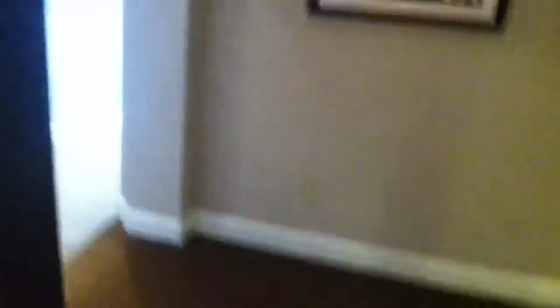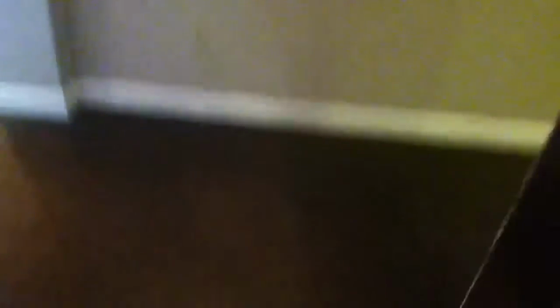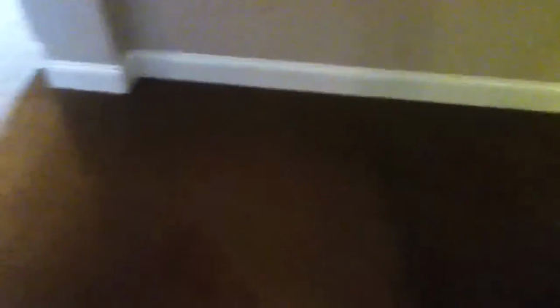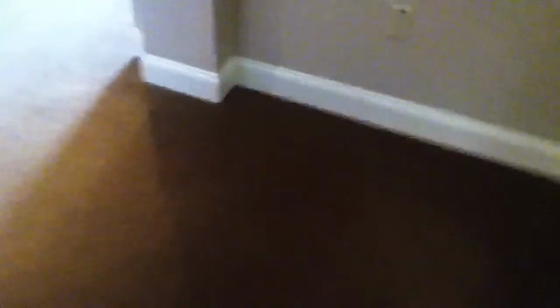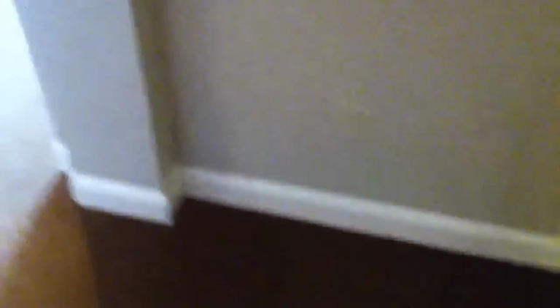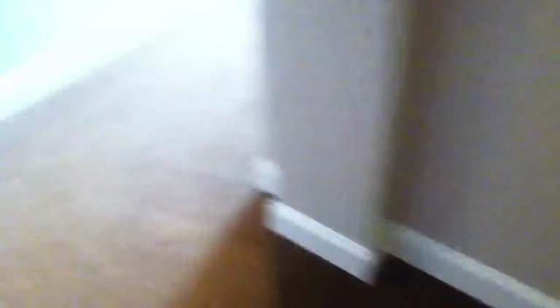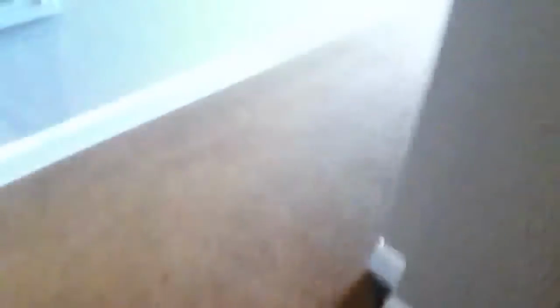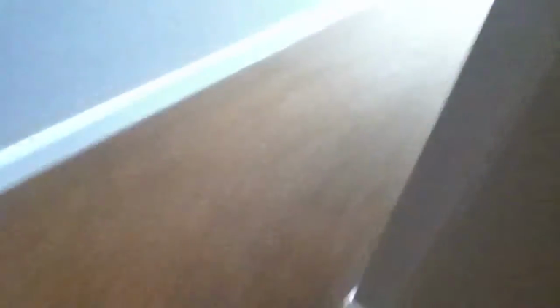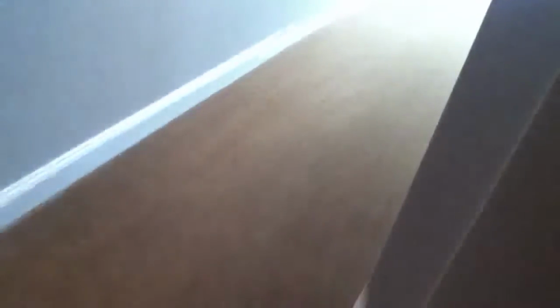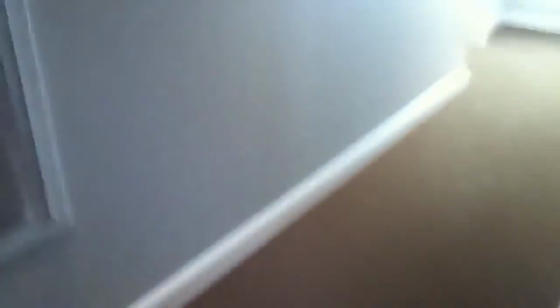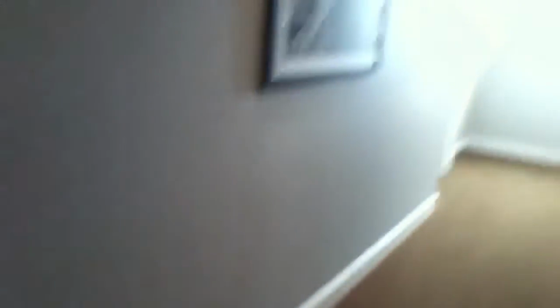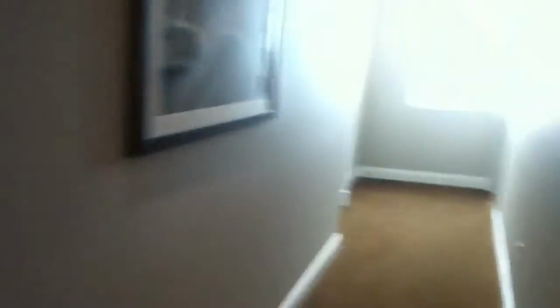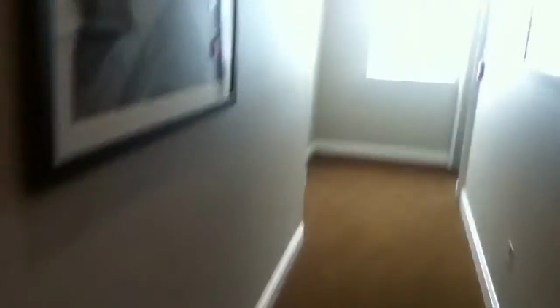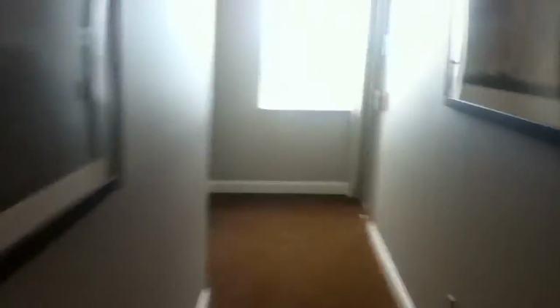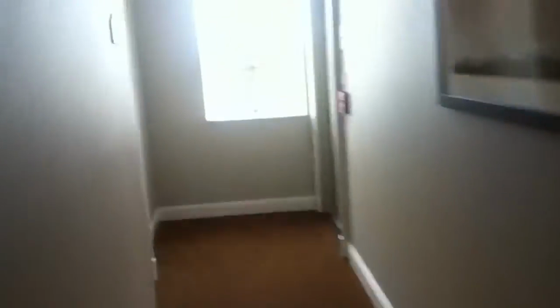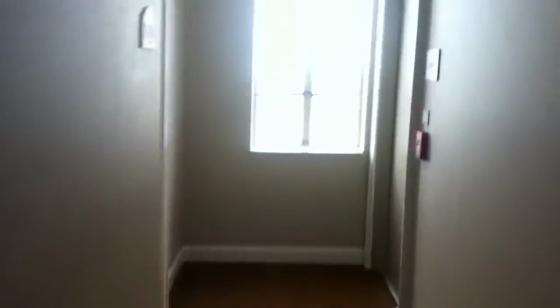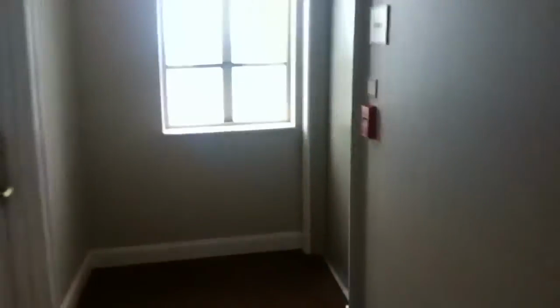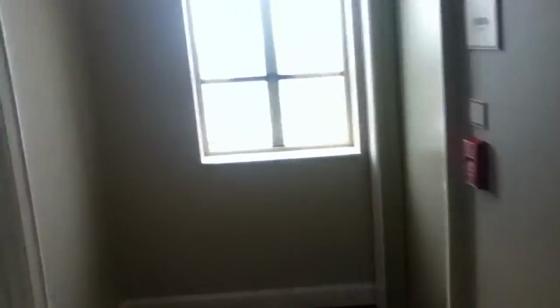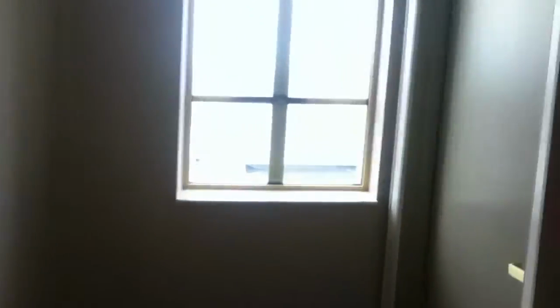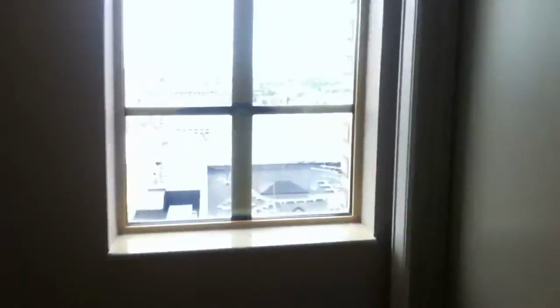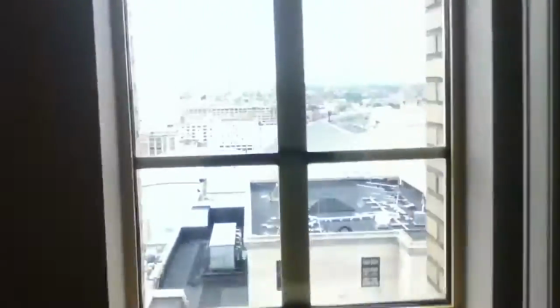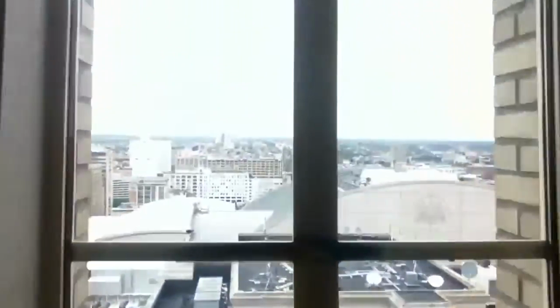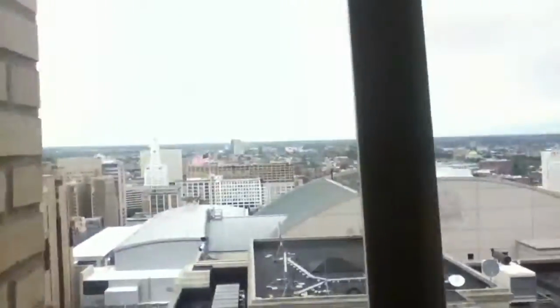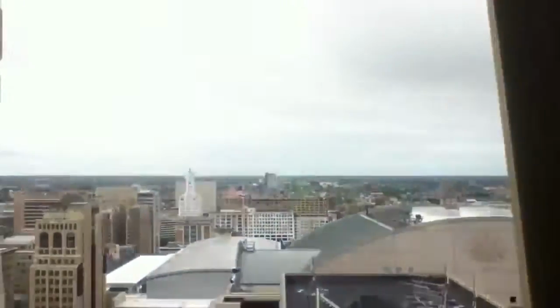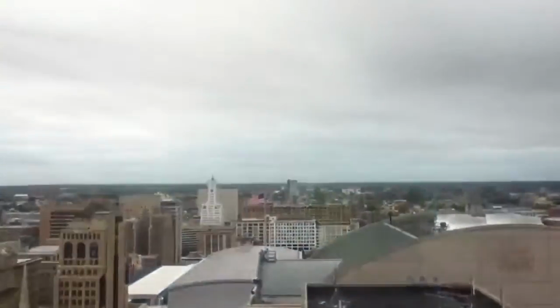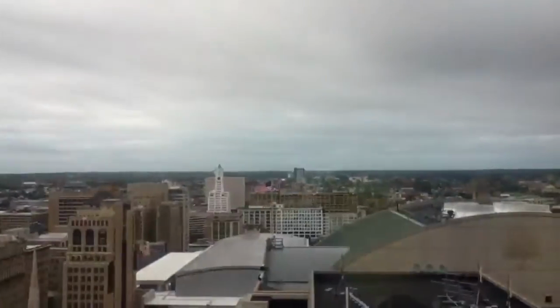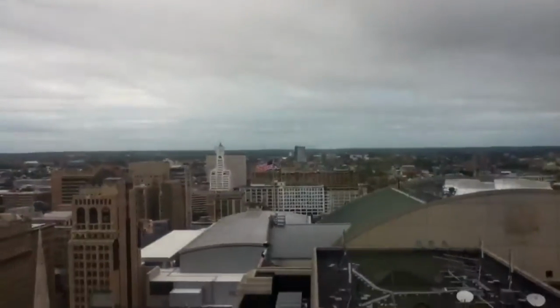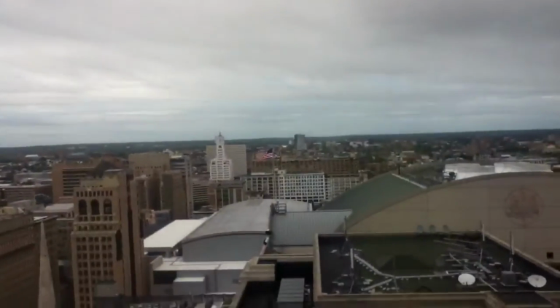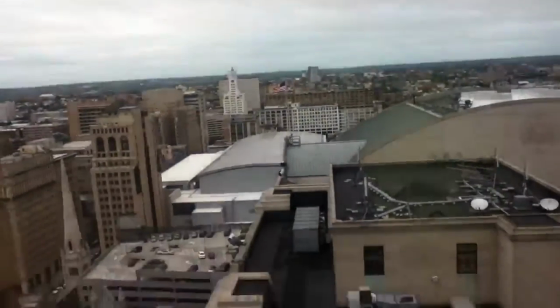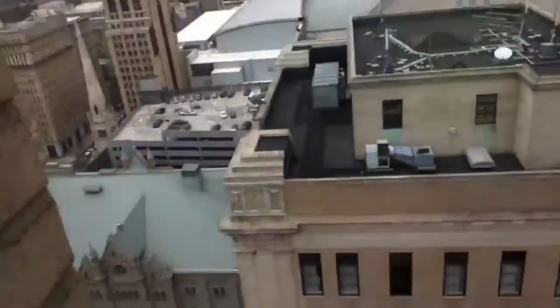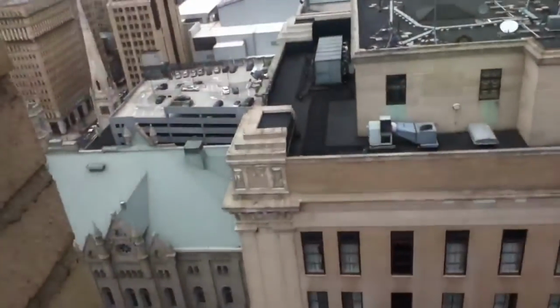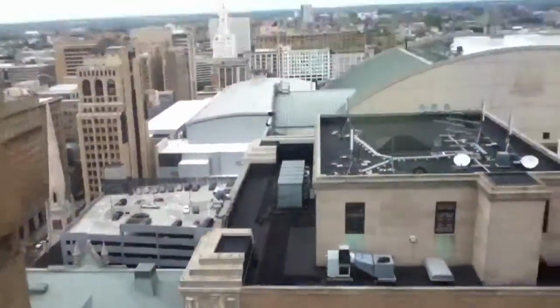Is there a view out here? Oh, yeah, there is. There's a view. See downtown Philadelphia? There's City Hall.